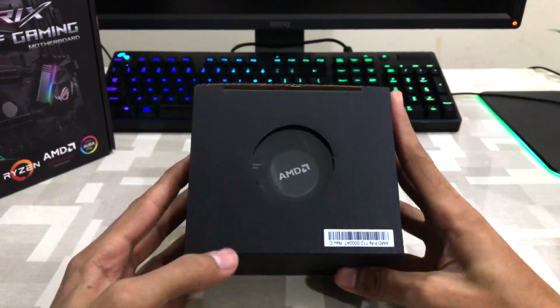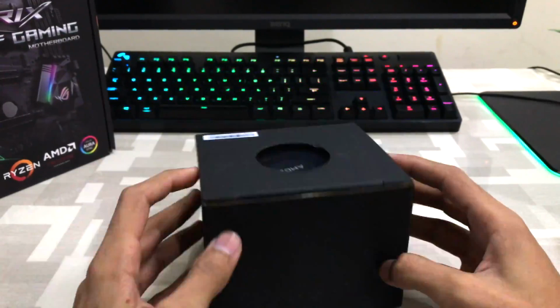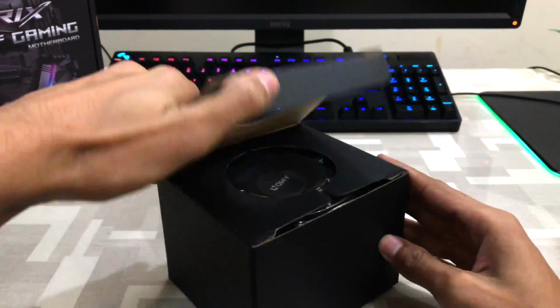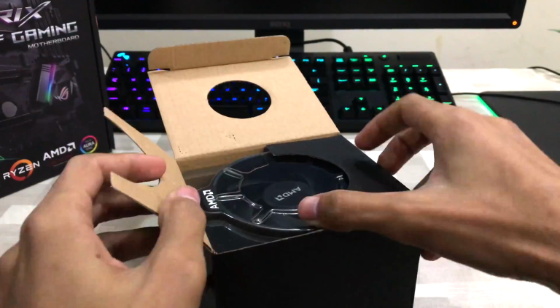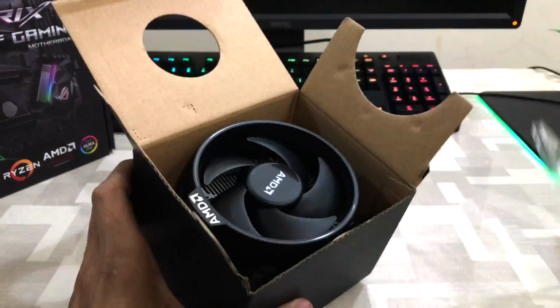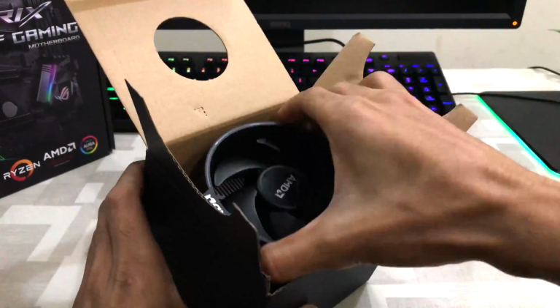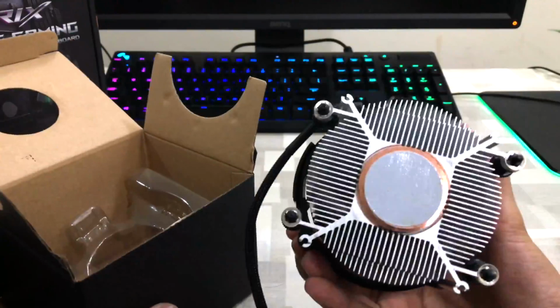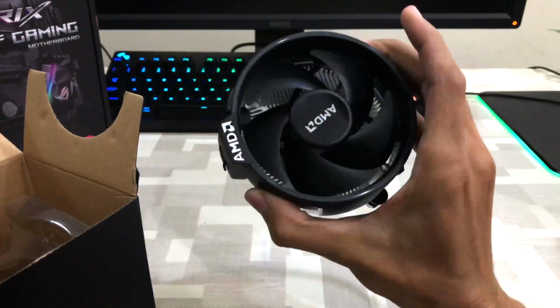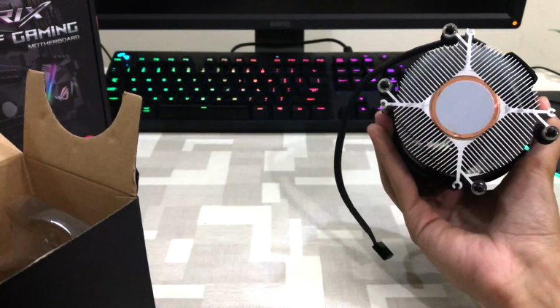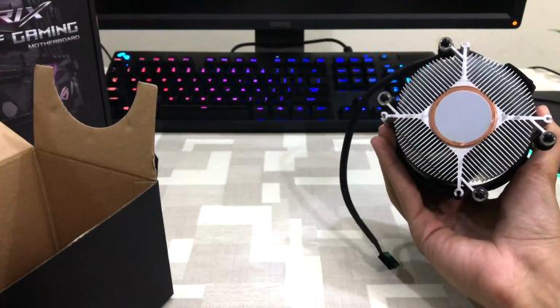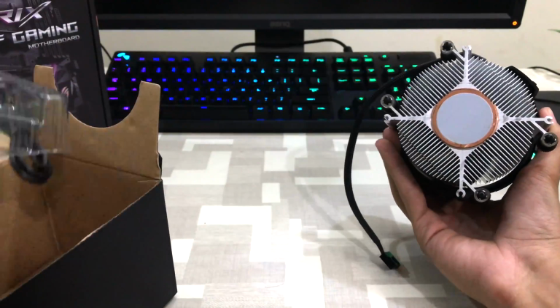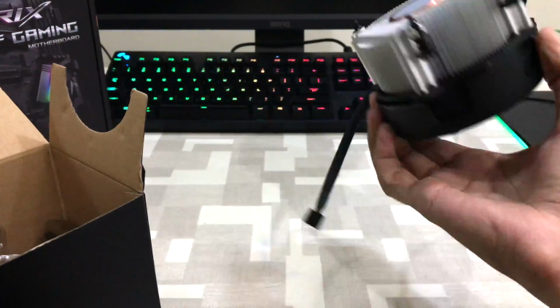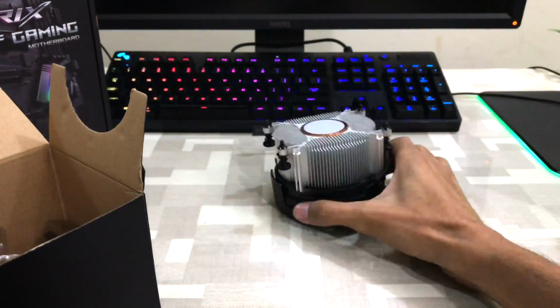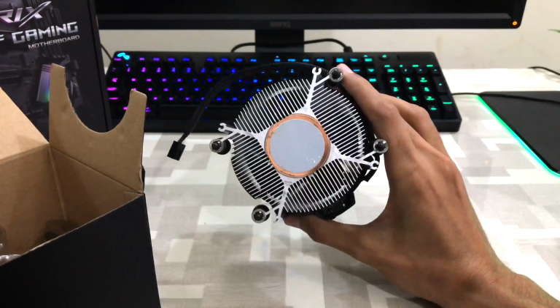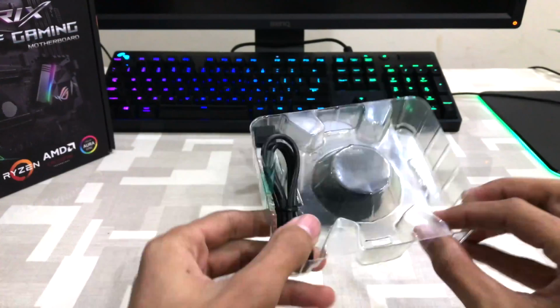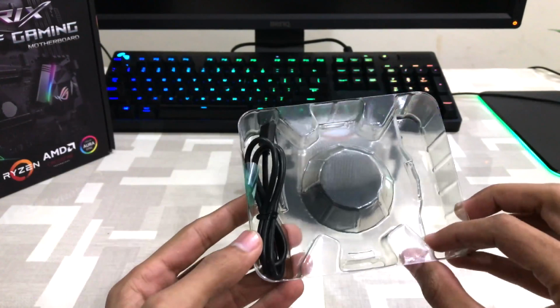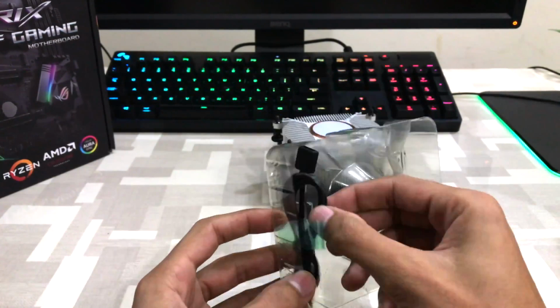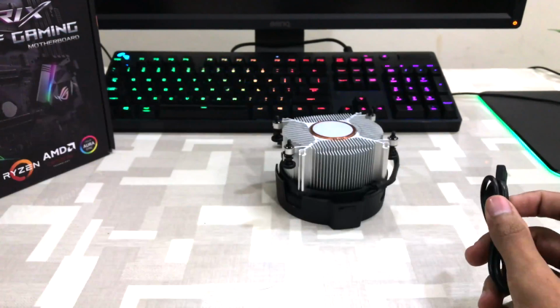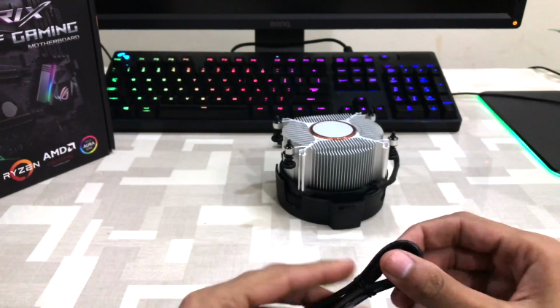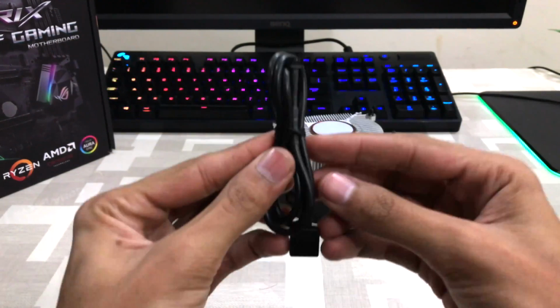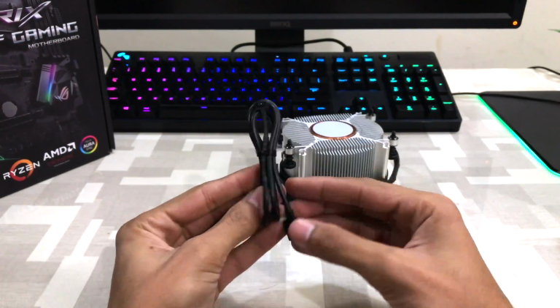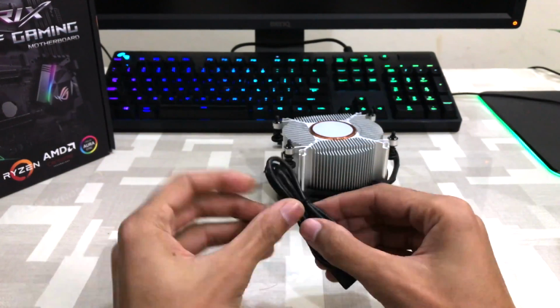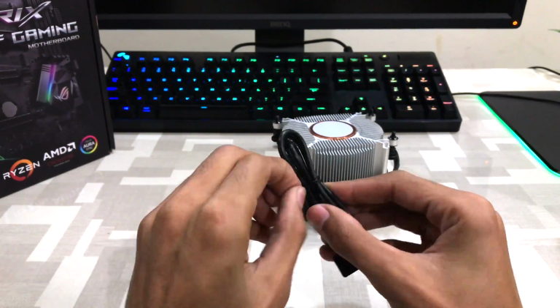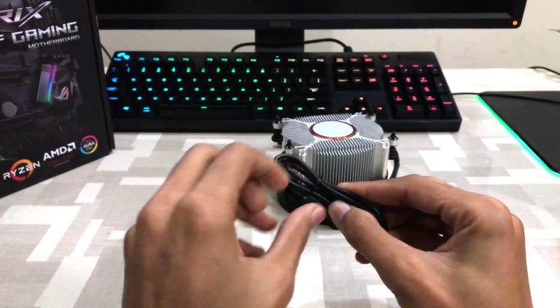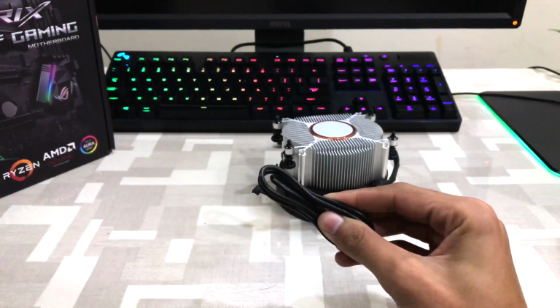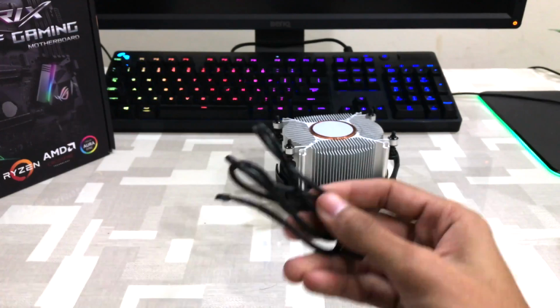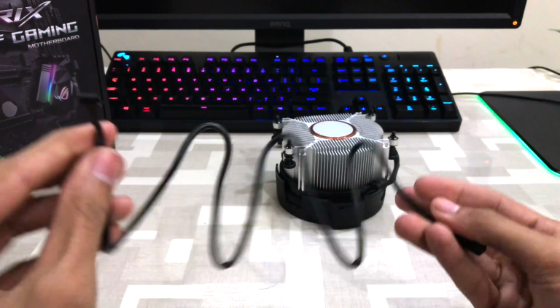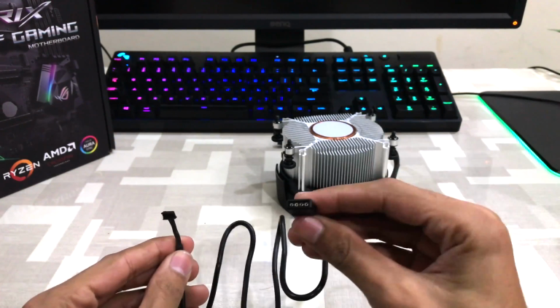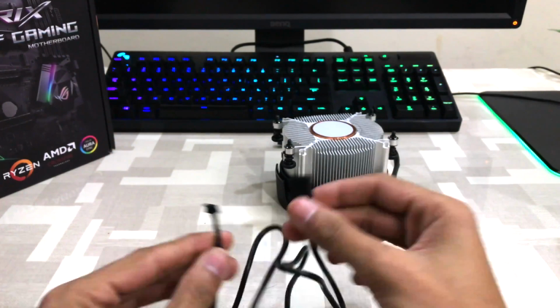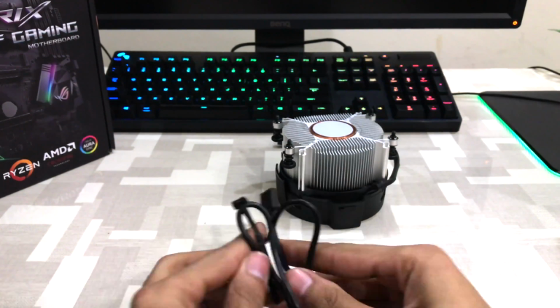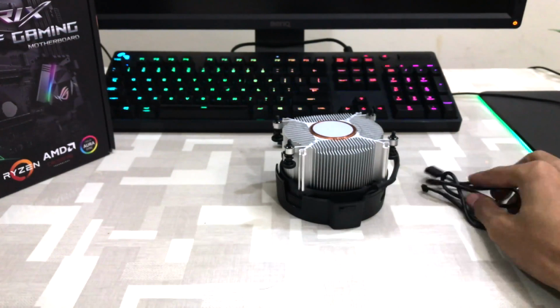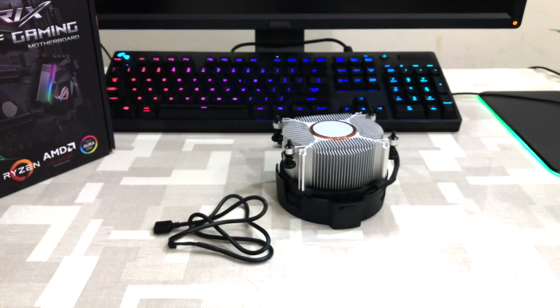It has an RGB glowing ring on it which can be customized using the RGB header of the motherboard. You have an additional cable to connect to the RGB header of the motherboard. You also get a Ryzen sticker in the box, and there is also a small manual for processor installation.